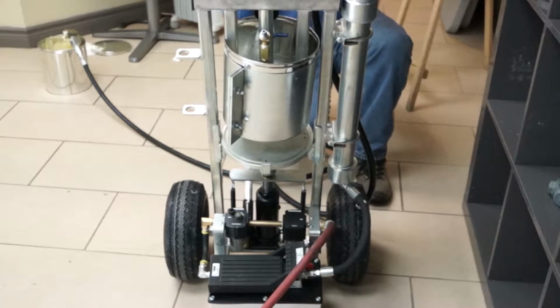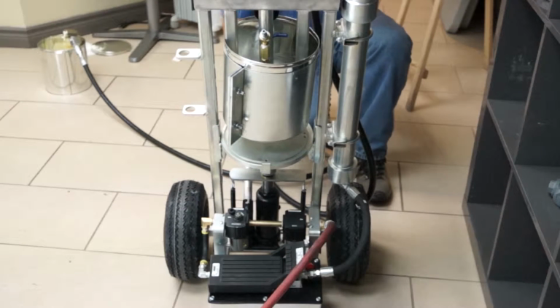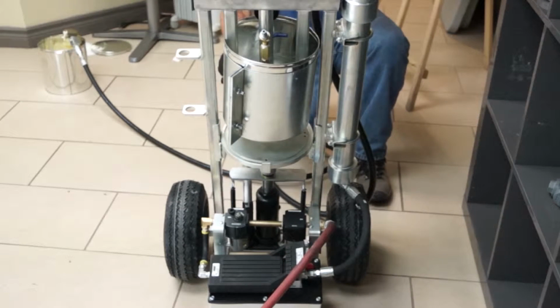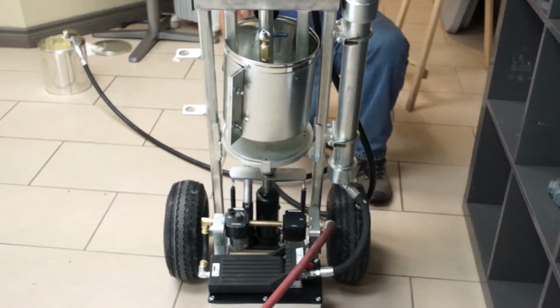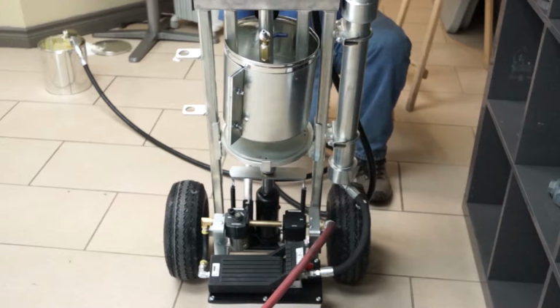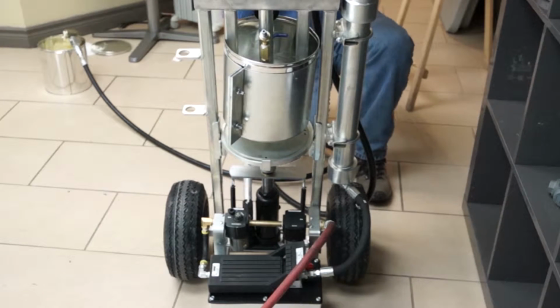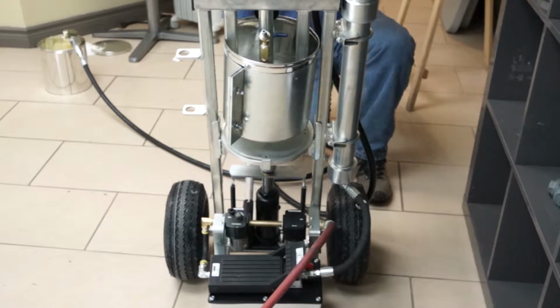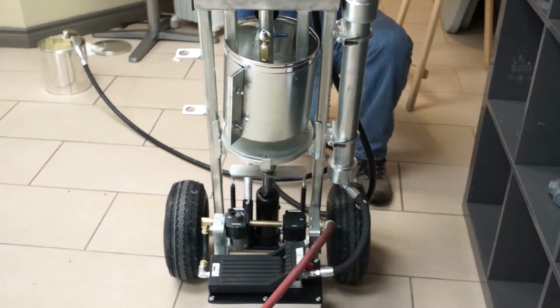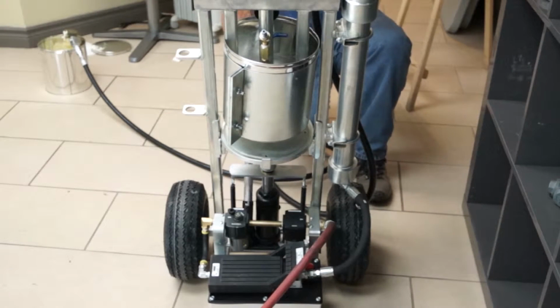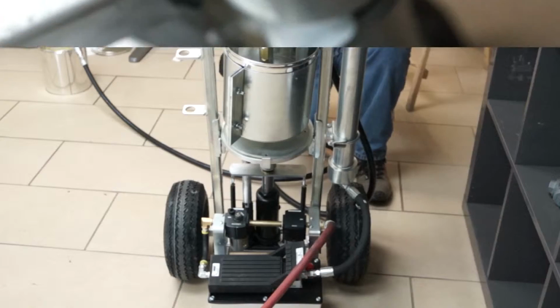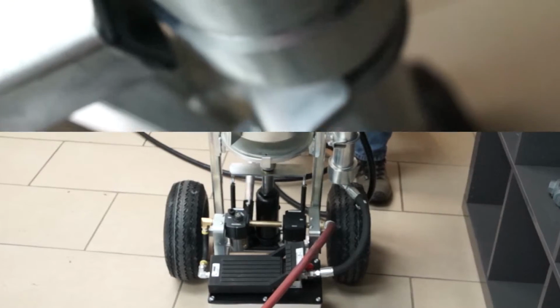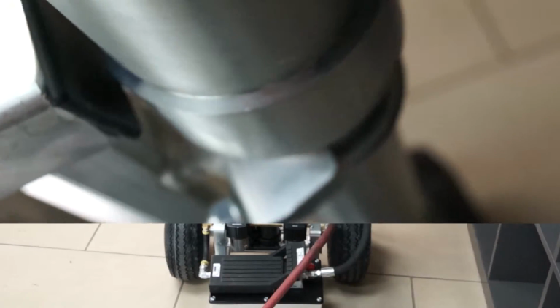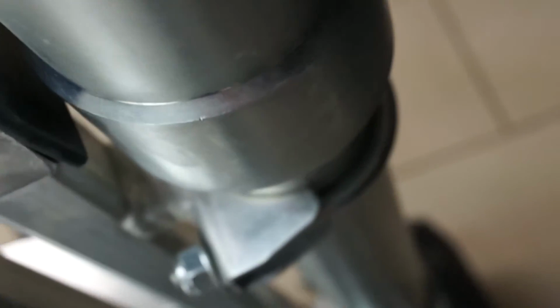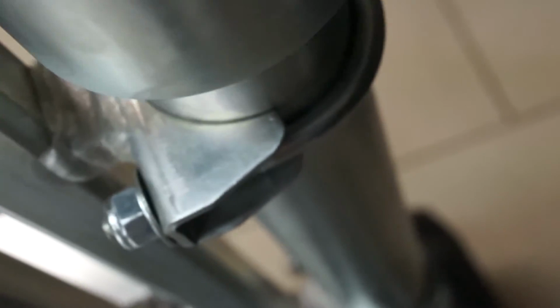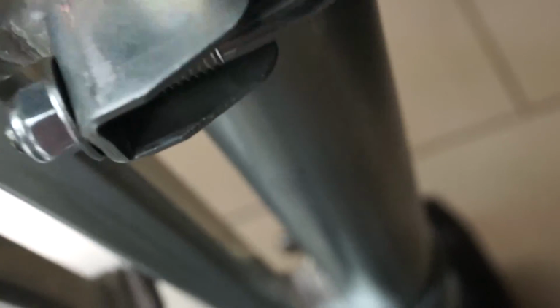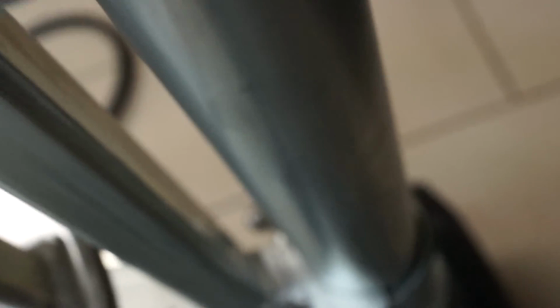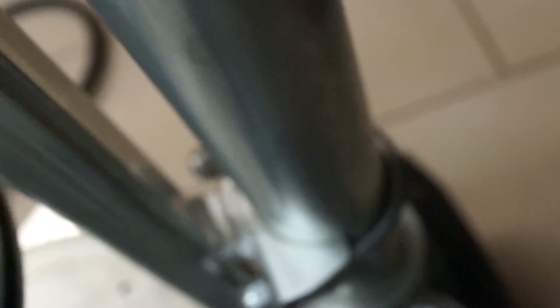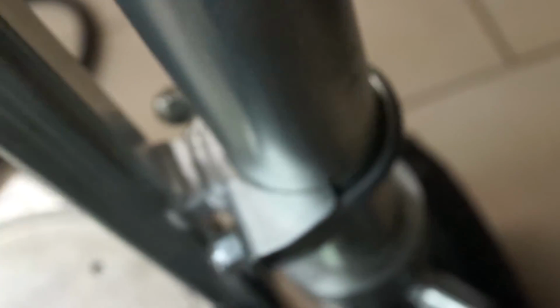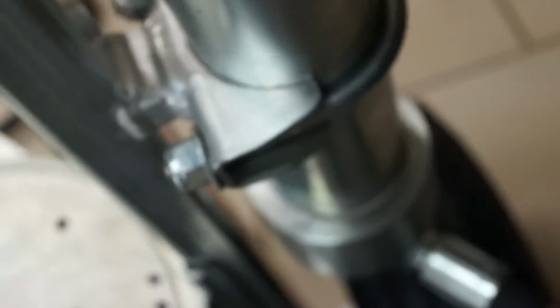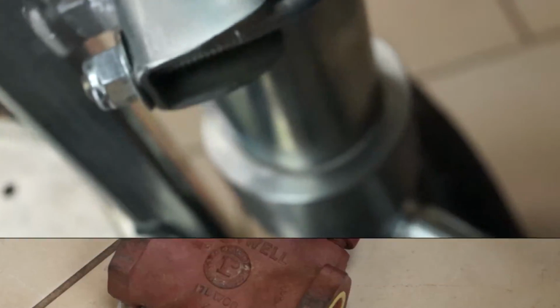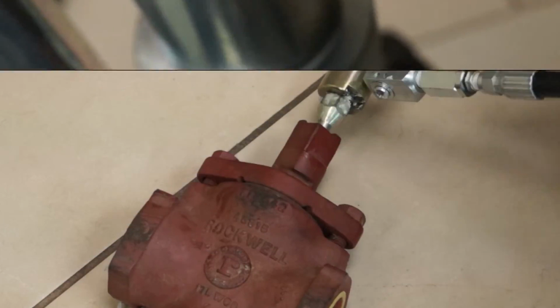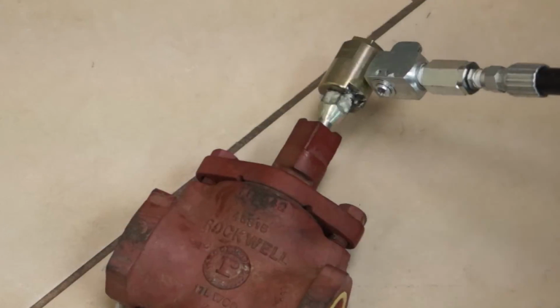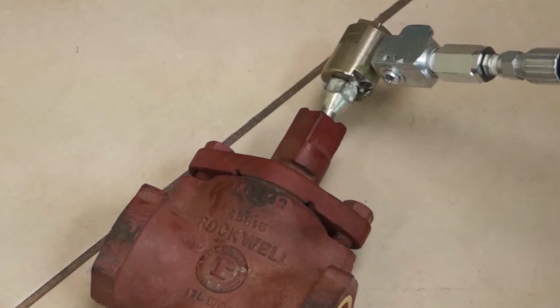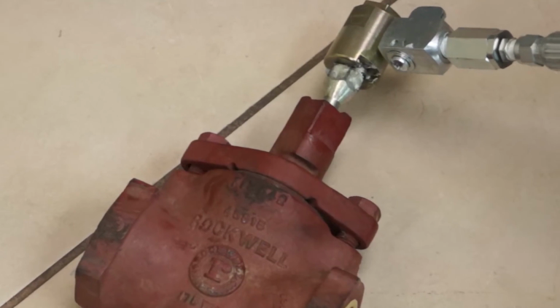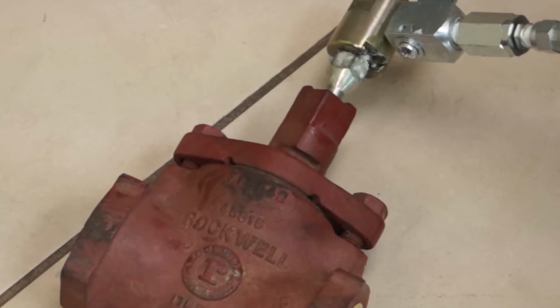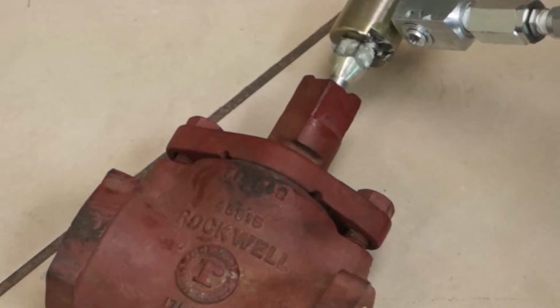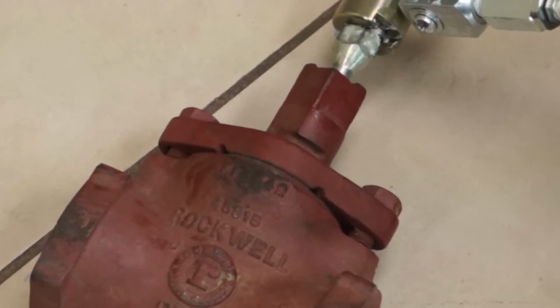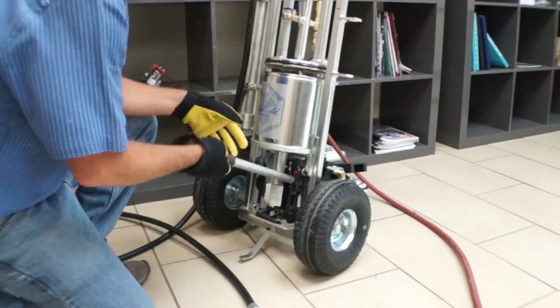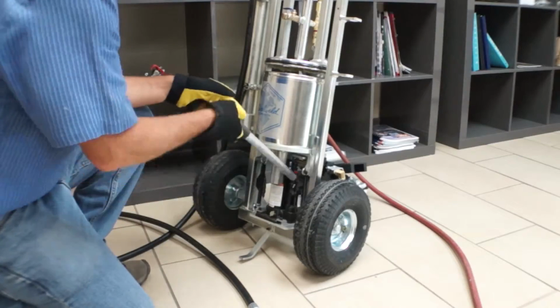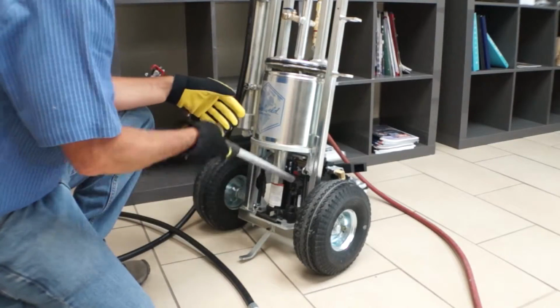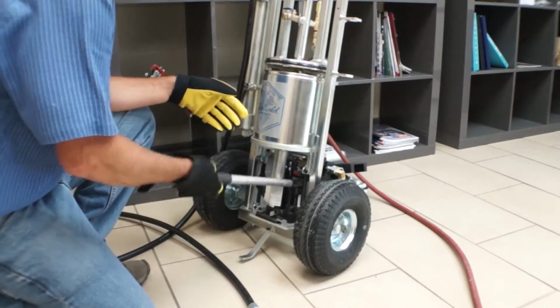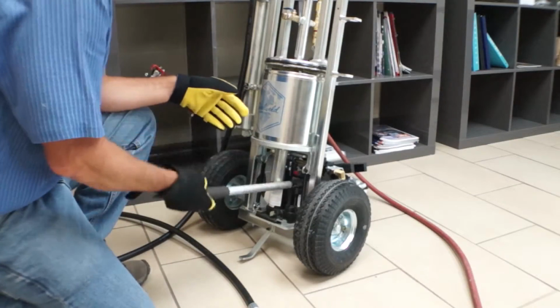Never exceed the recommended injection pressure for the valve. If you're not sure what the maximum injection pressure is, contact a COL representative. Depending on the size of valve and type of service being done, you may need to reload the pump.